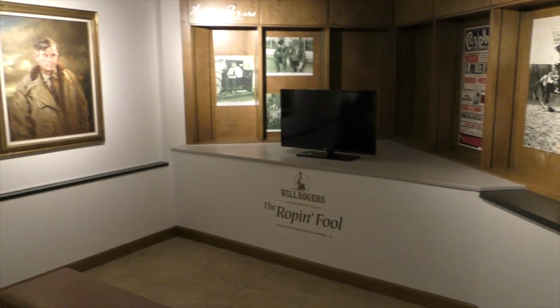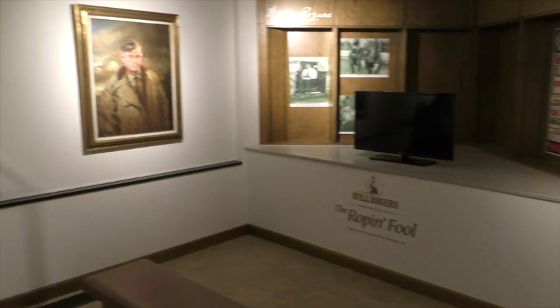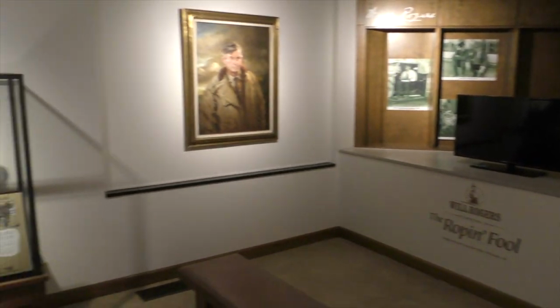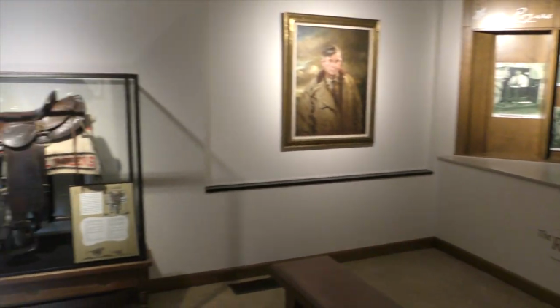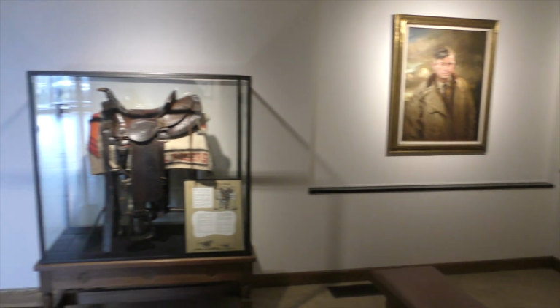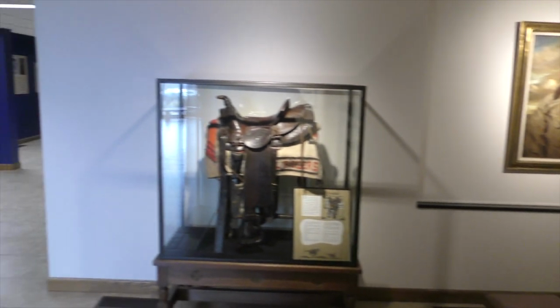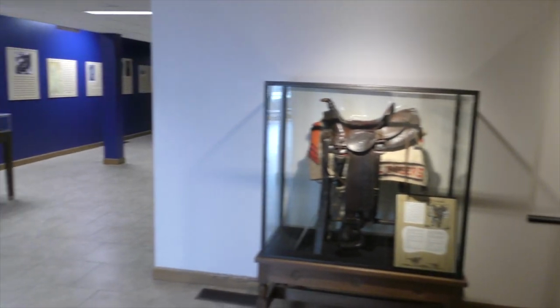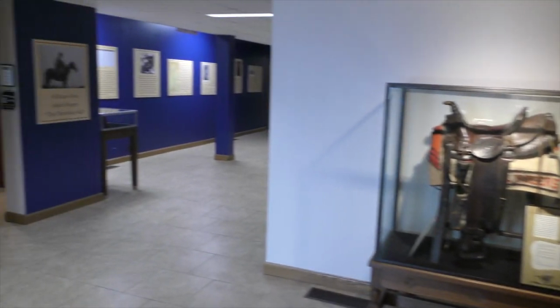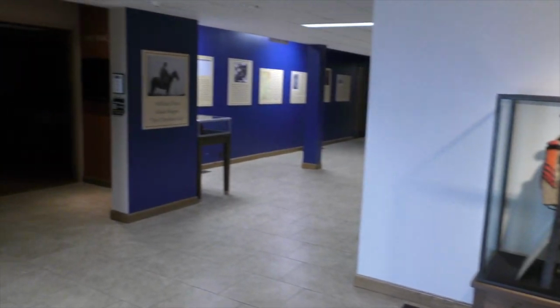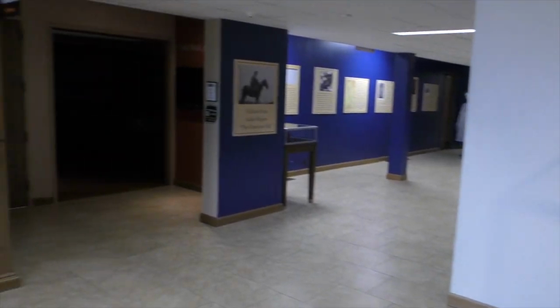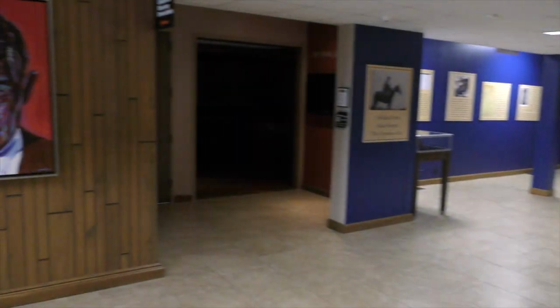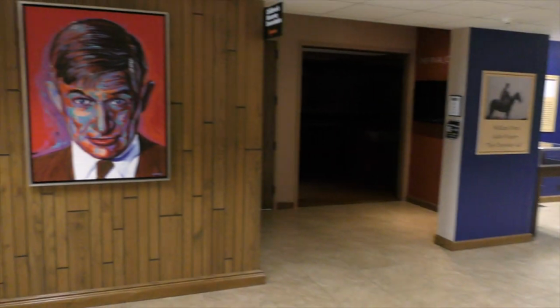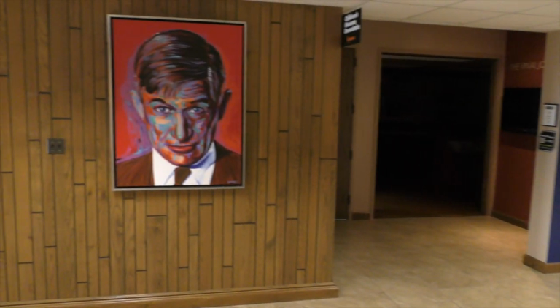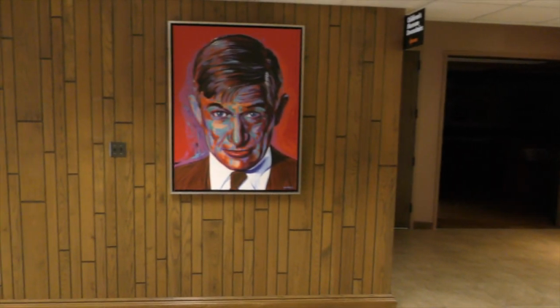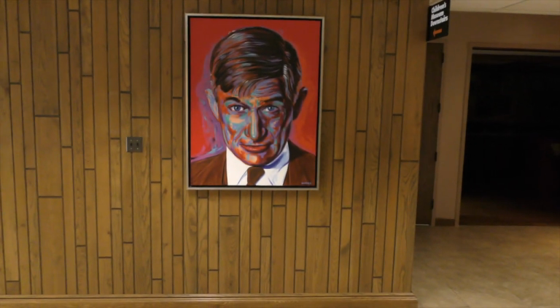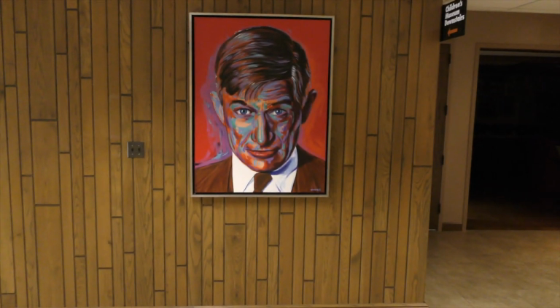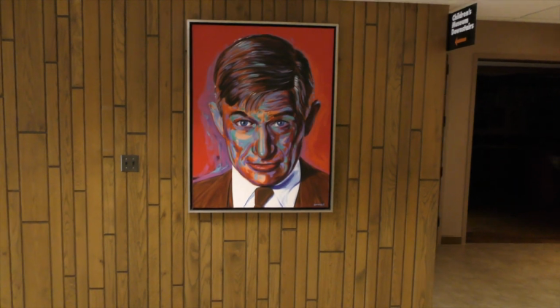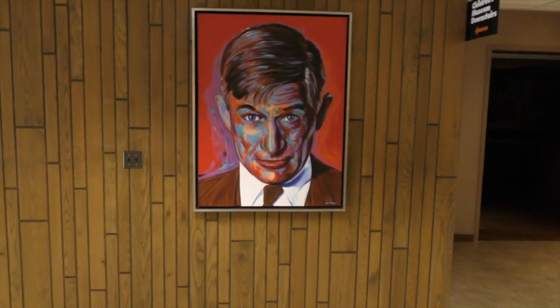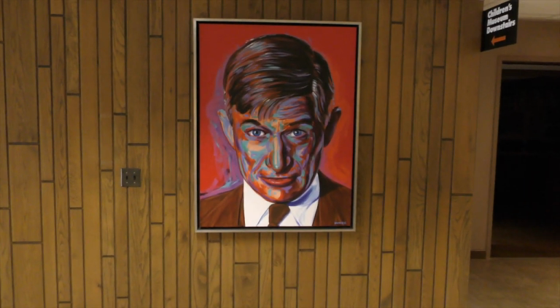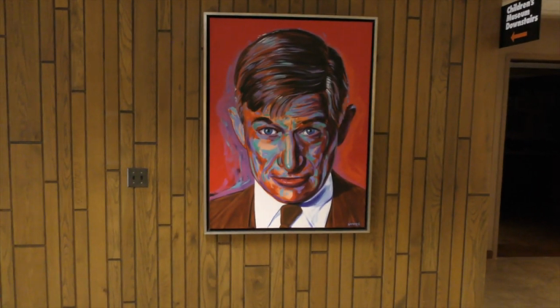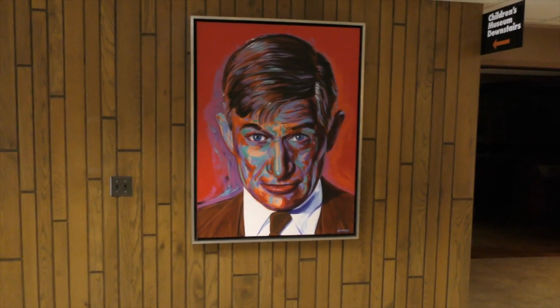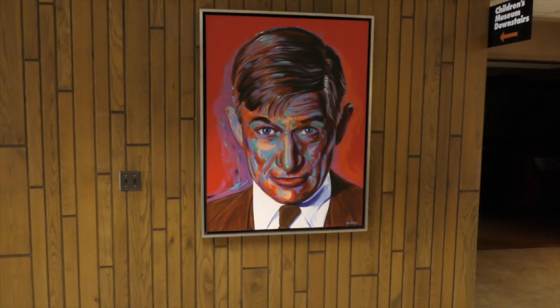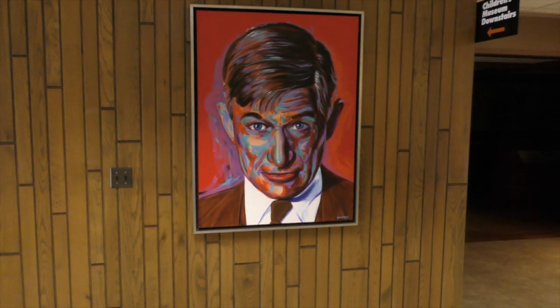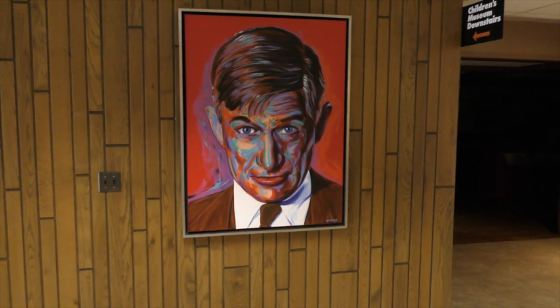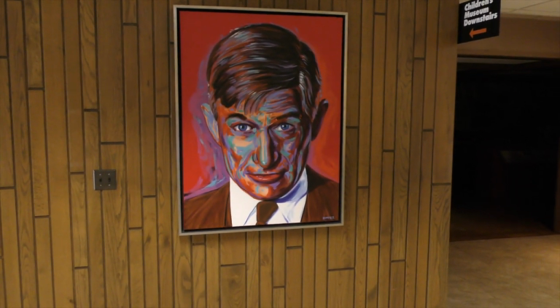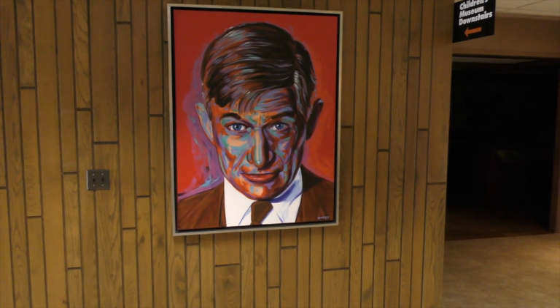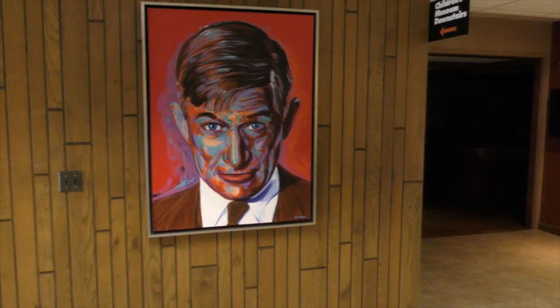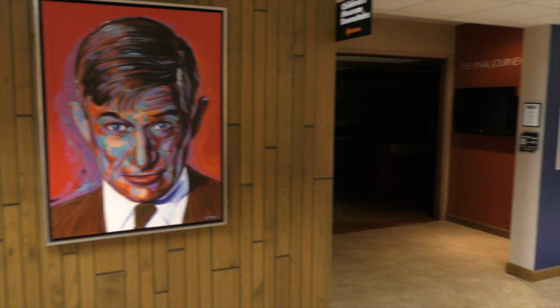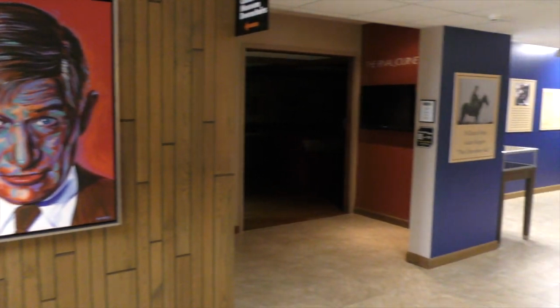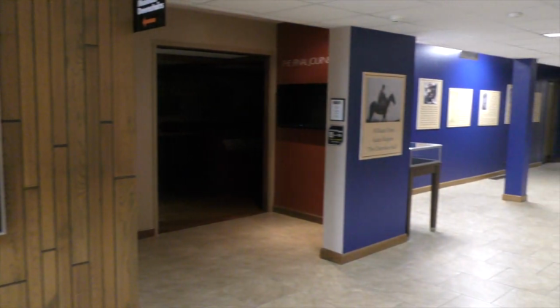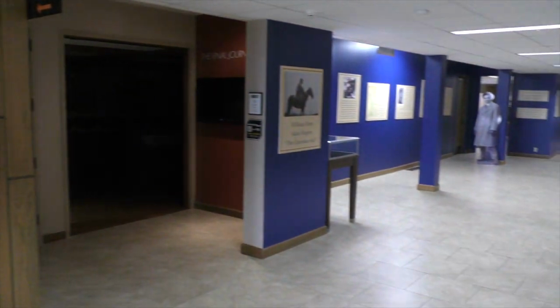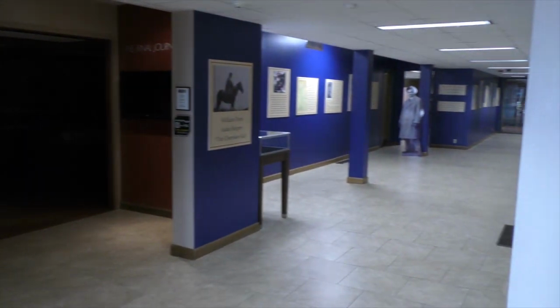On the other side of the wall, we have a John Hammer painting. He's from here in Claremore and a very popular painter right now. We are just so grateful that he gave that painting to the Will Rogers Memorial for our collection.